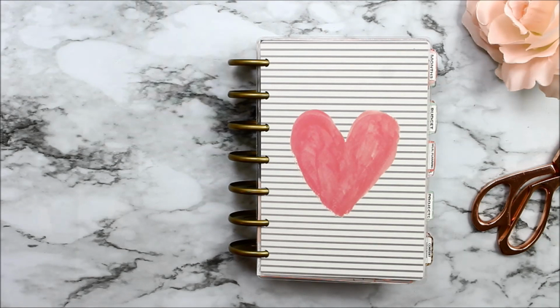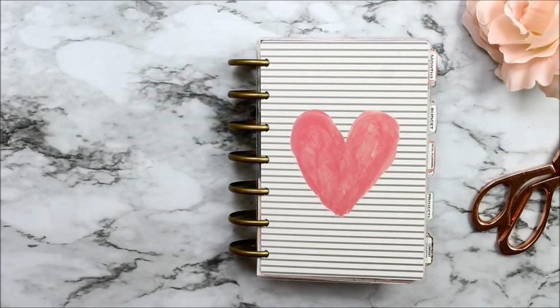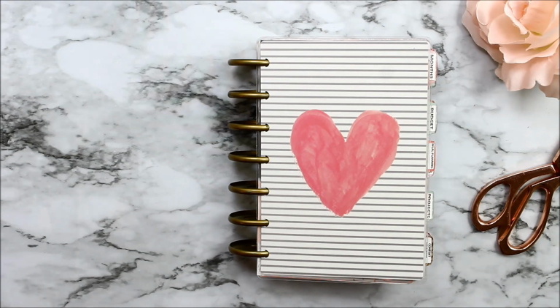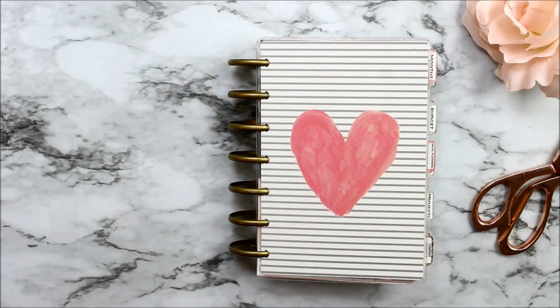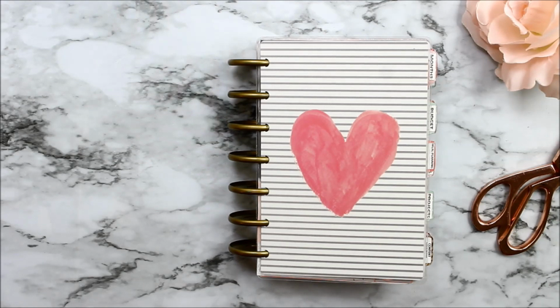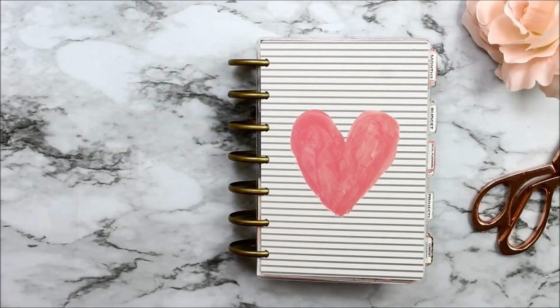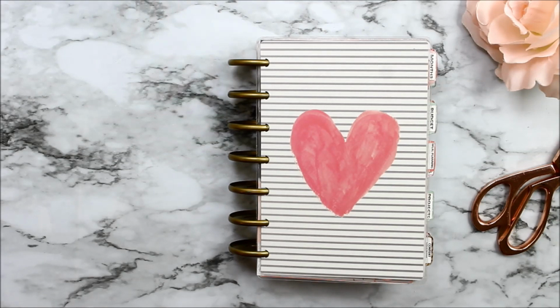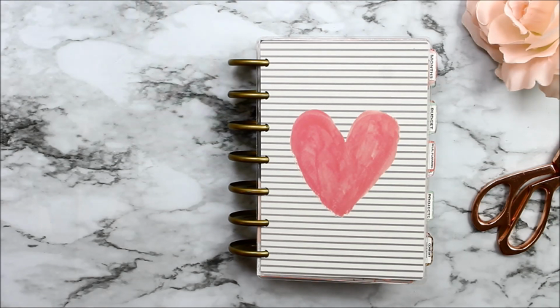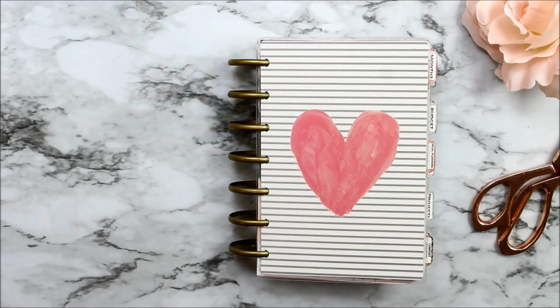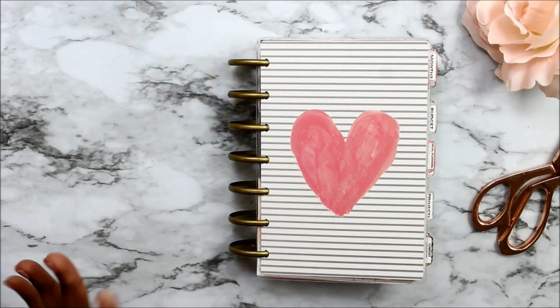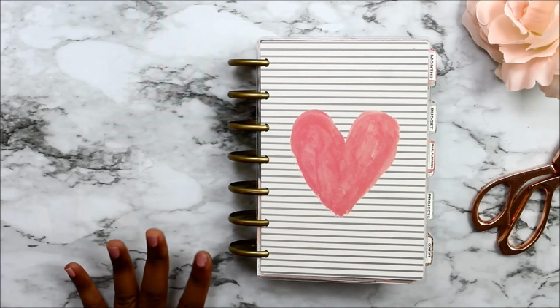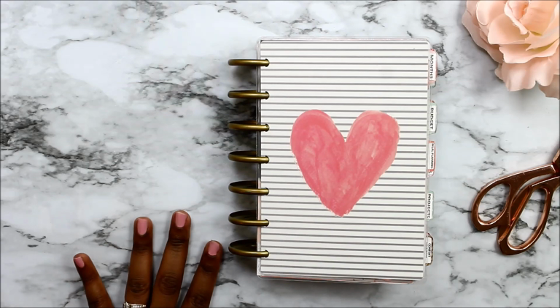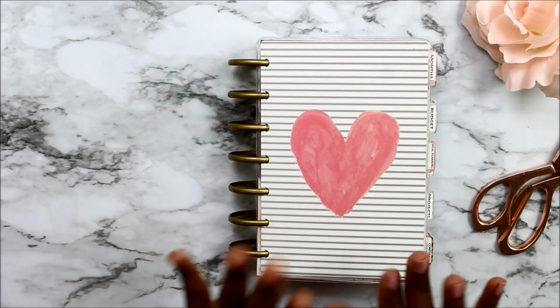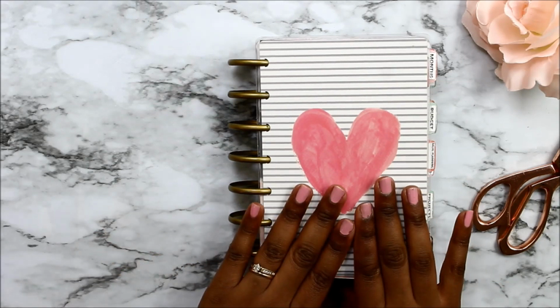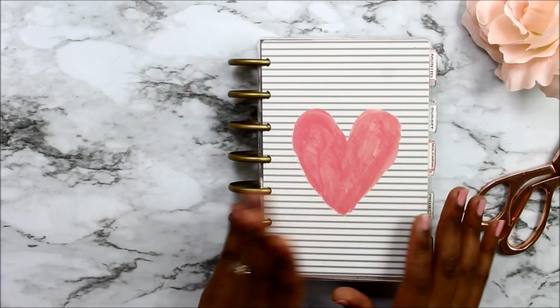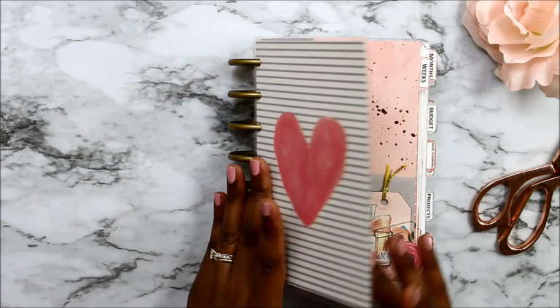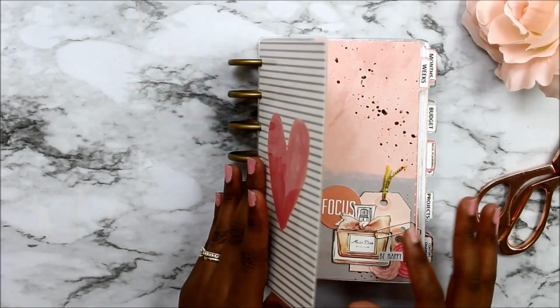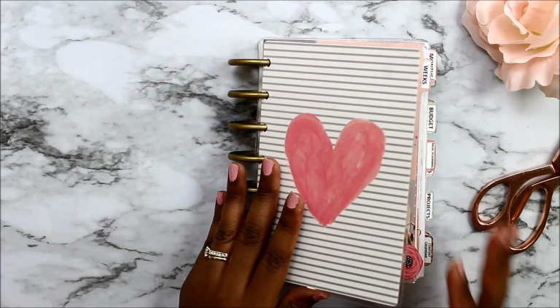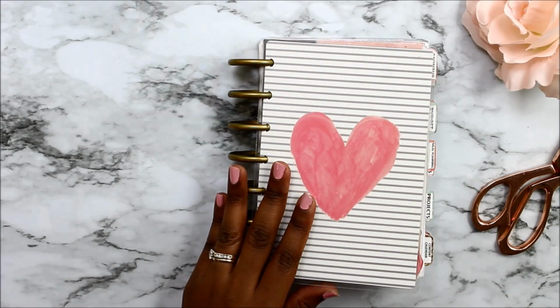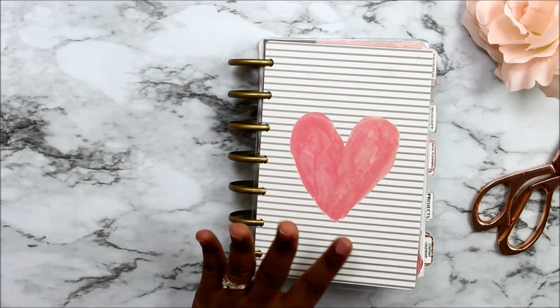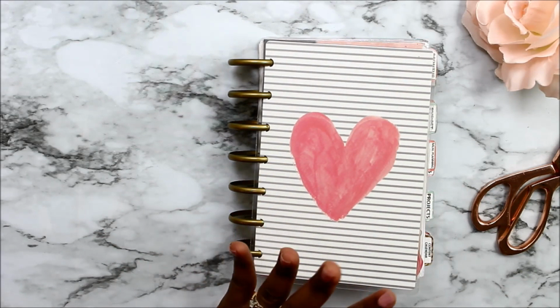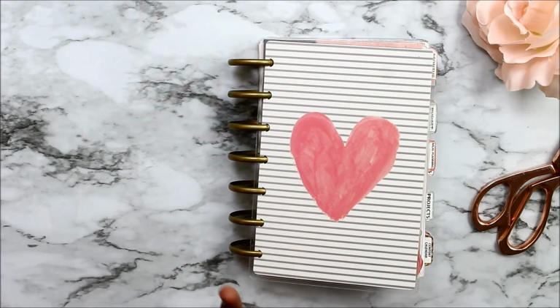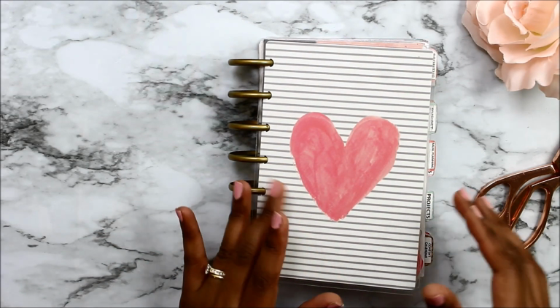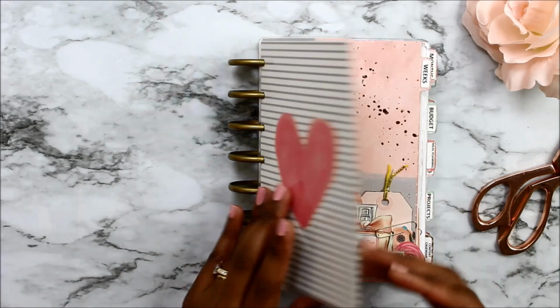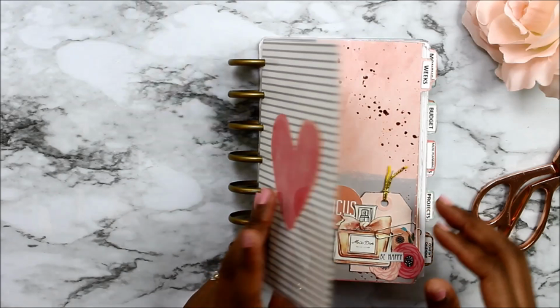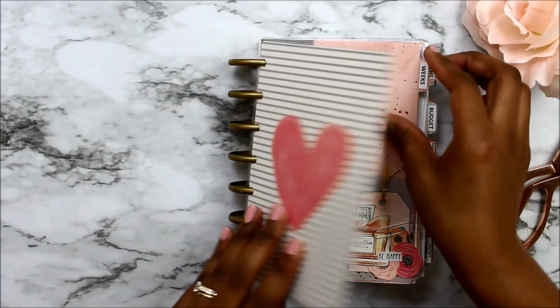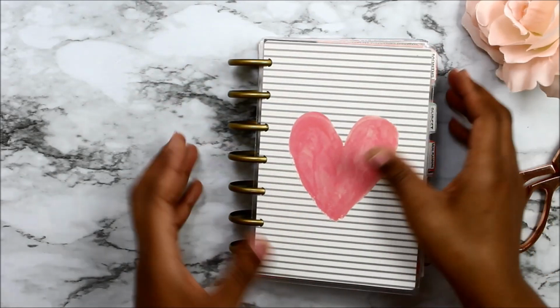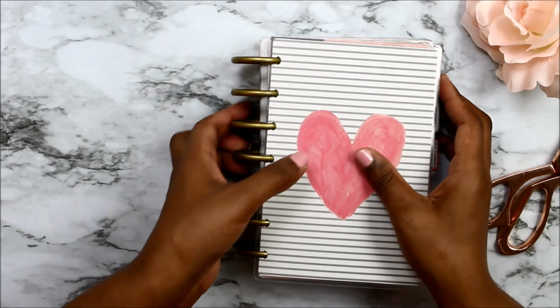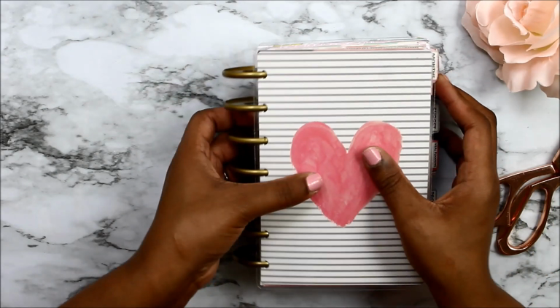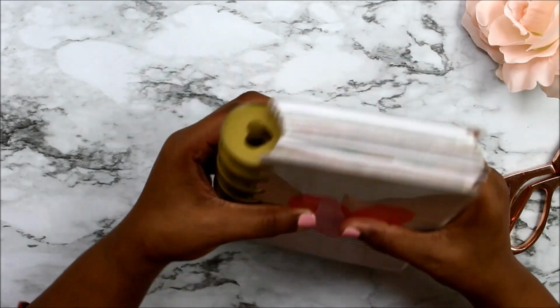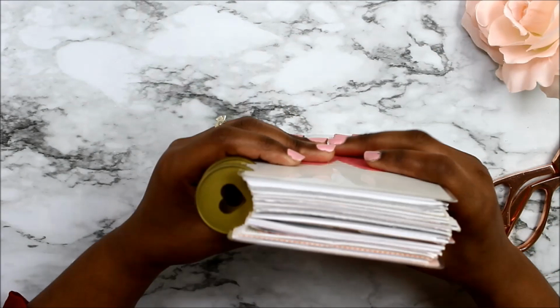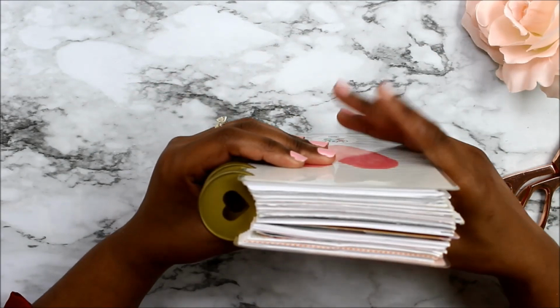Hi, it's Nika from Fabulously Creative, and today I just wanted to come and show you — not so much a flip-through, but just how I use my mini Happy Planner.